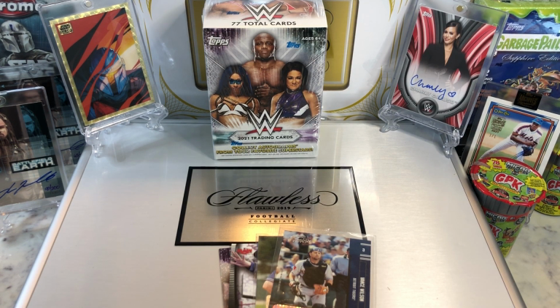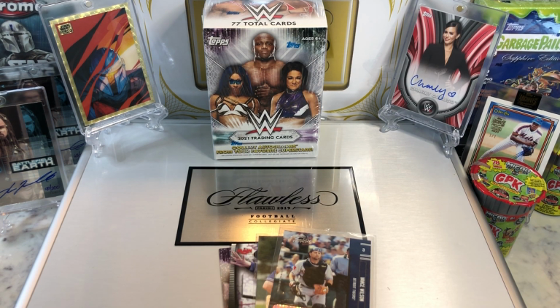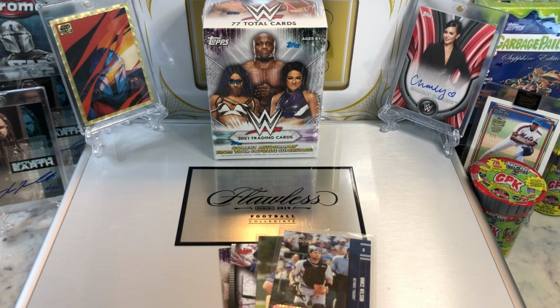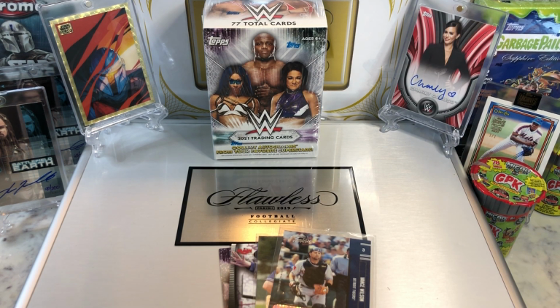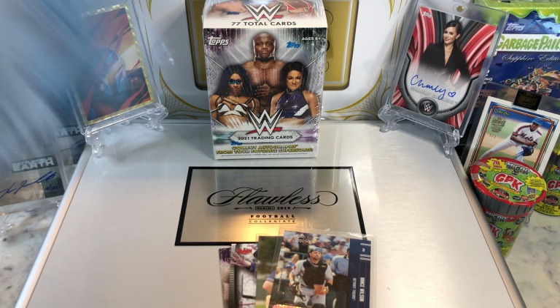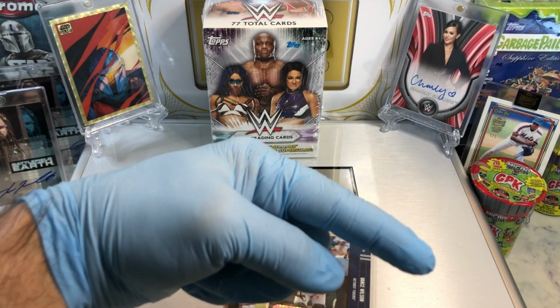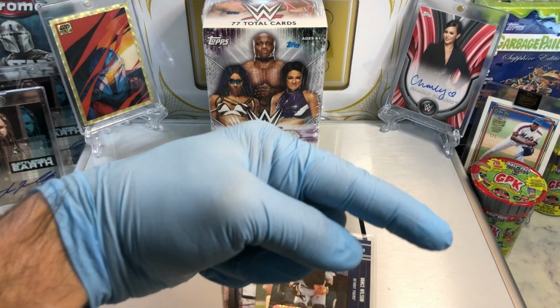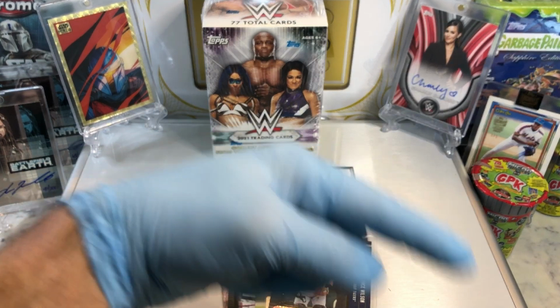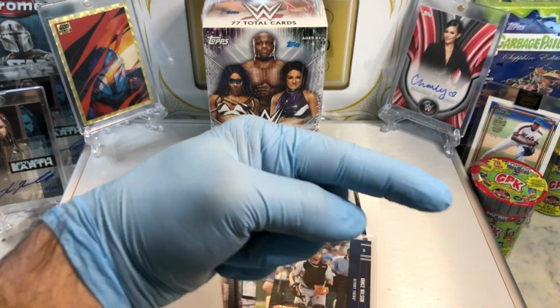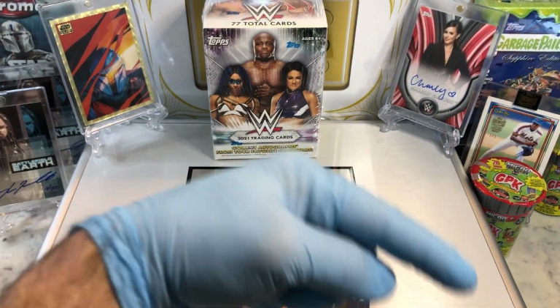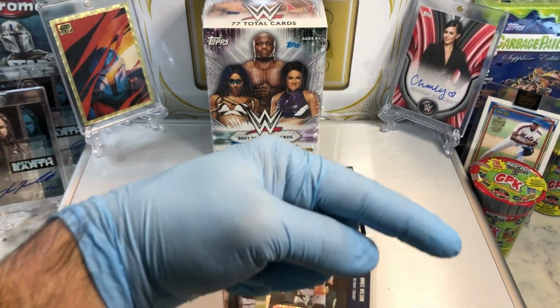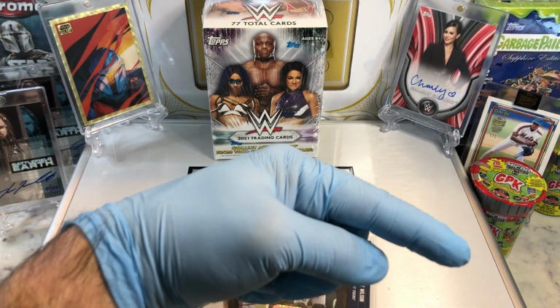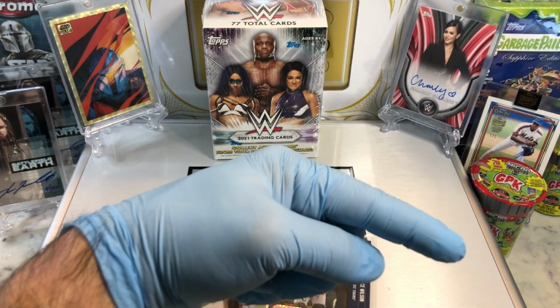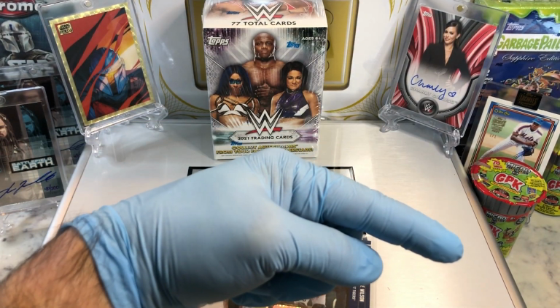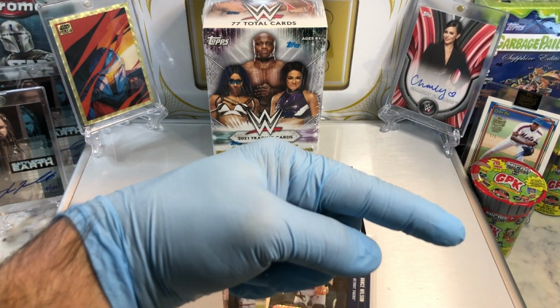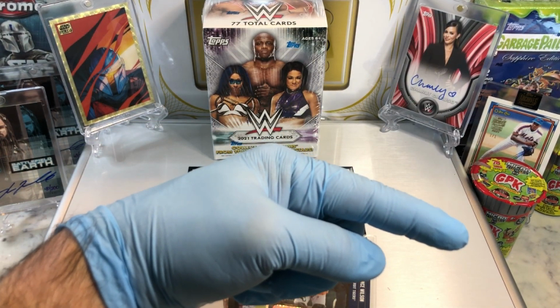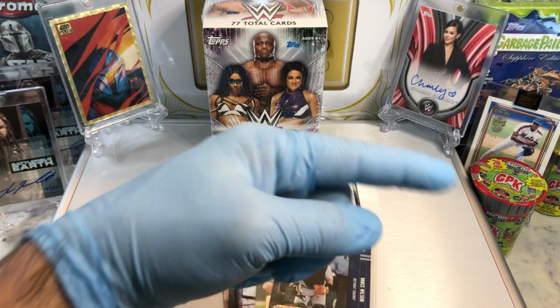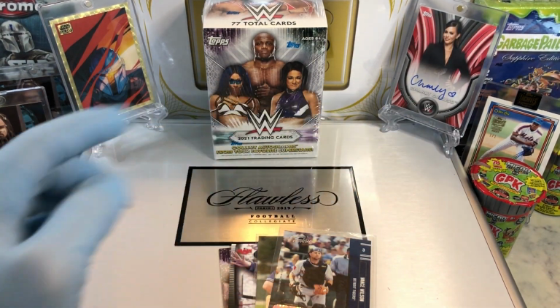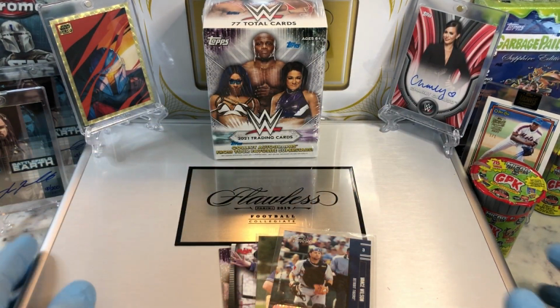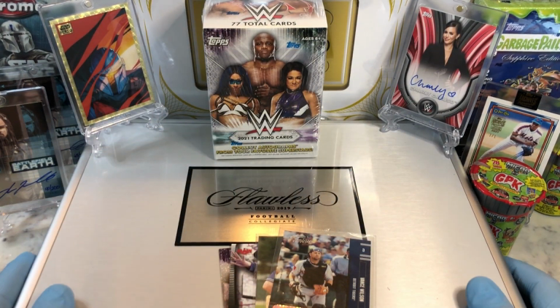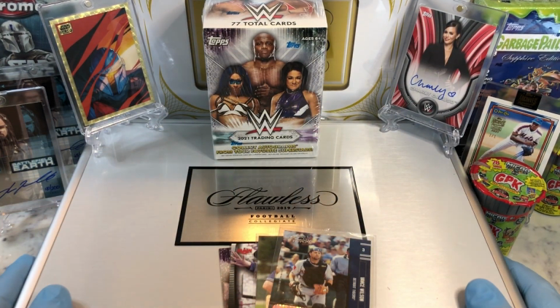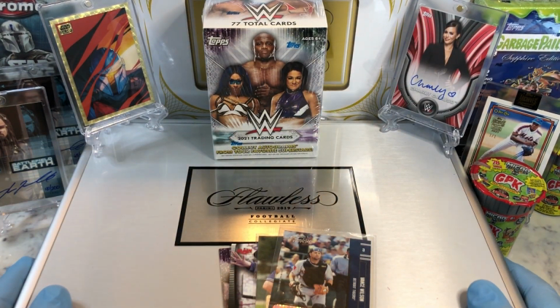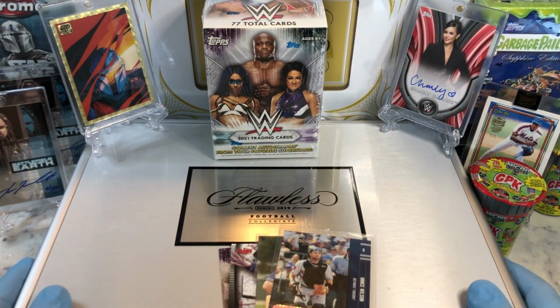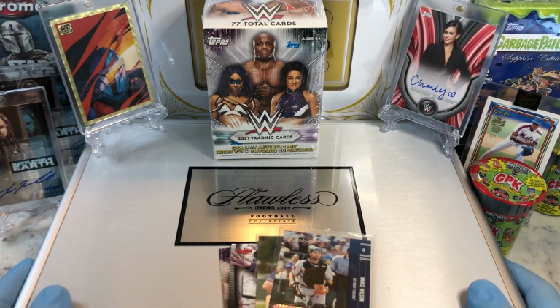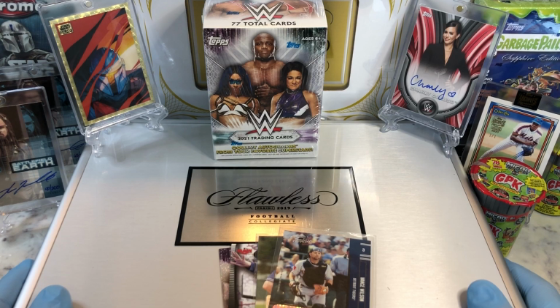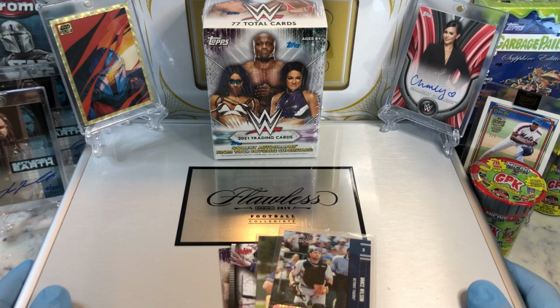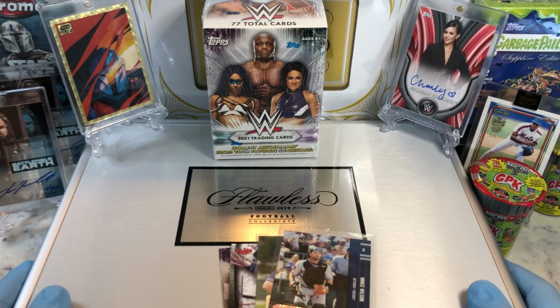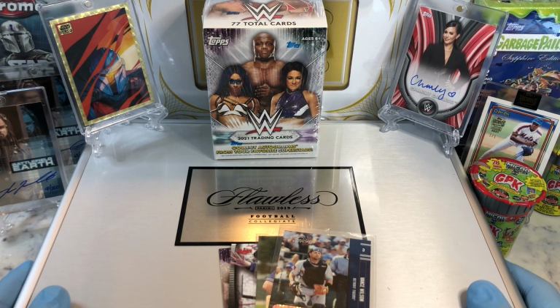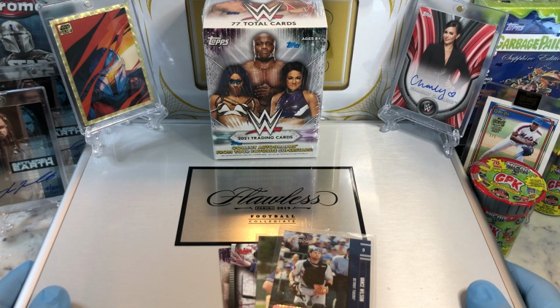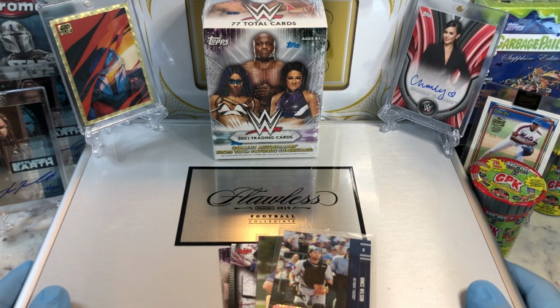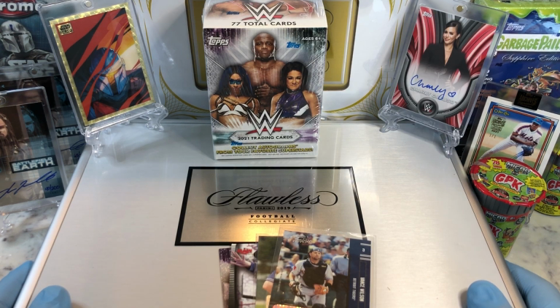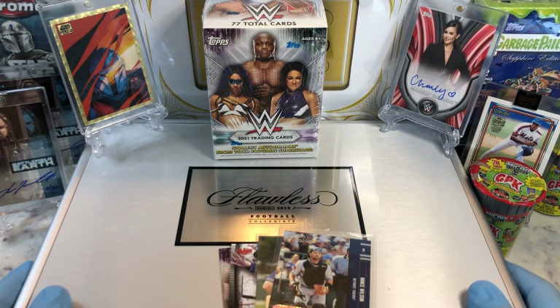If you haven't done so already, hit that bell right there in the bottom right-hand corner. When you do, I'll get you subscribed to our channel and let you know every time we do a cool Hobby Box, packed-in Blaster, Digital Box Break, or just an on-ball Wednesday.